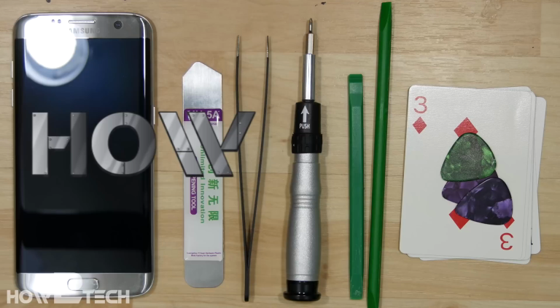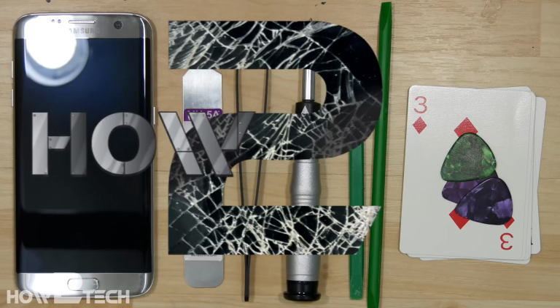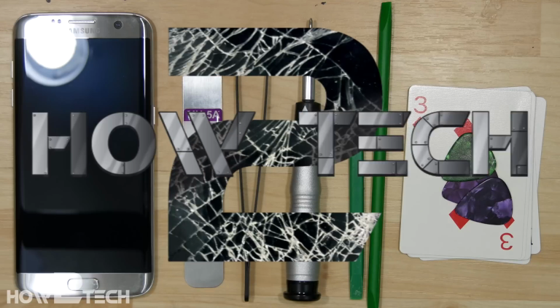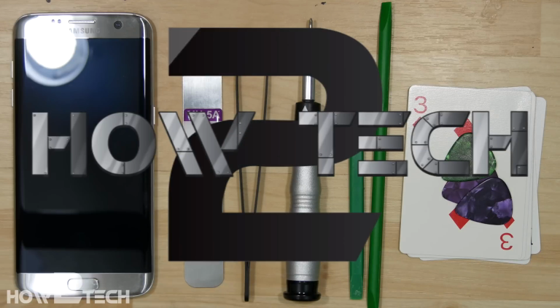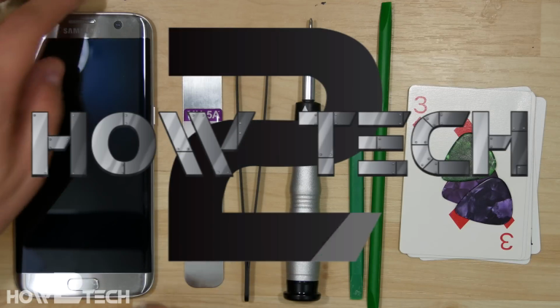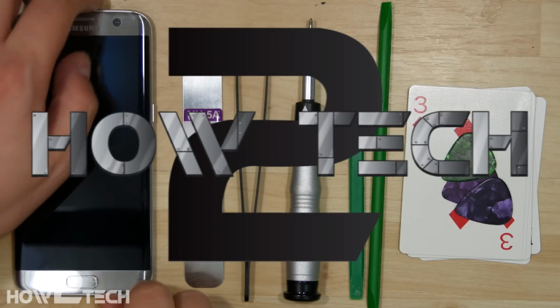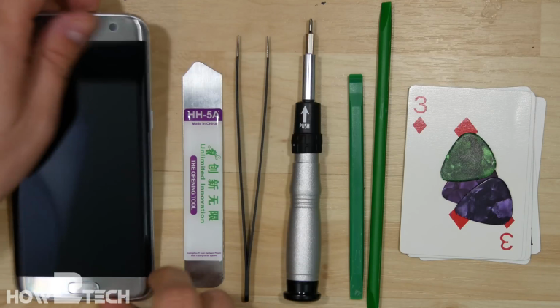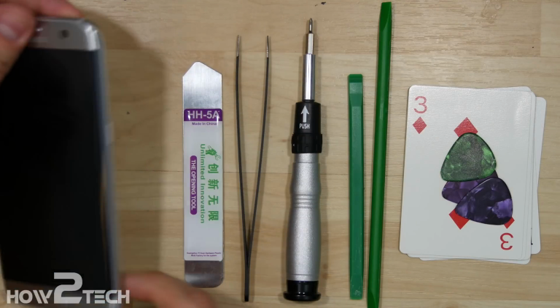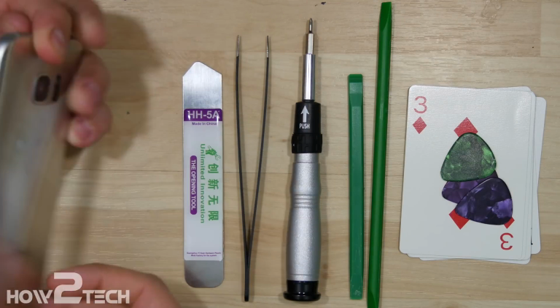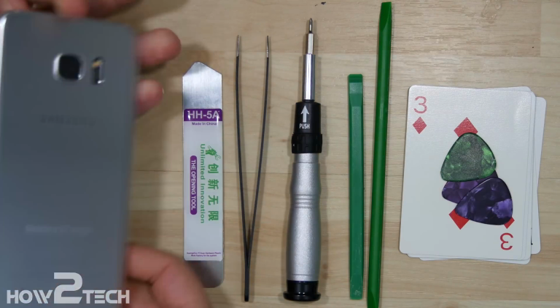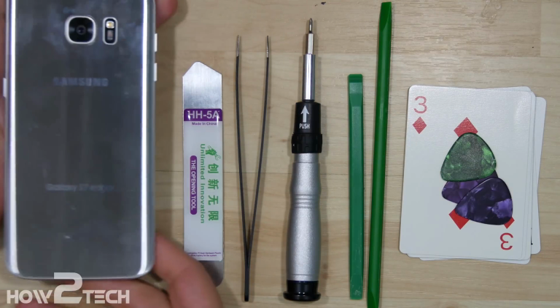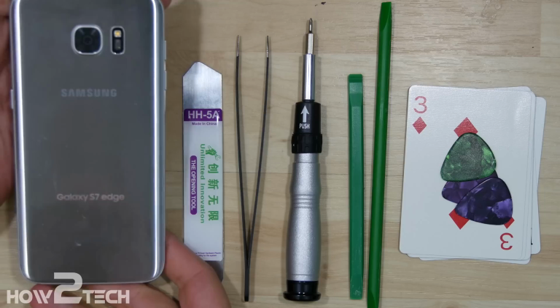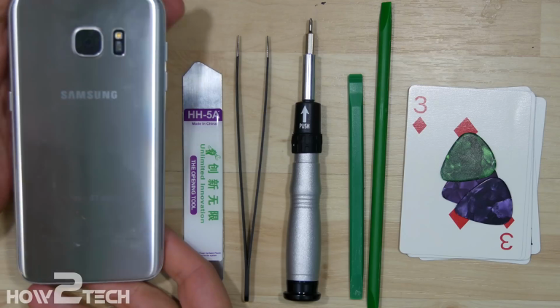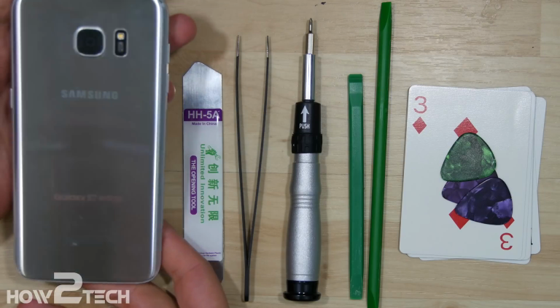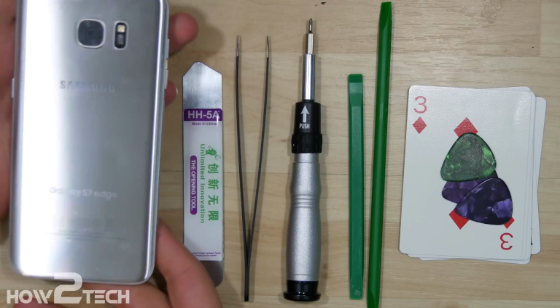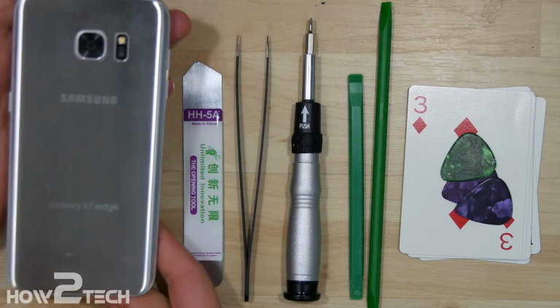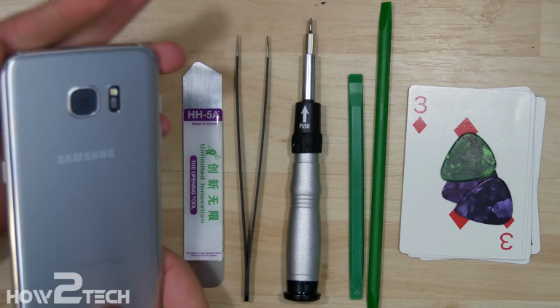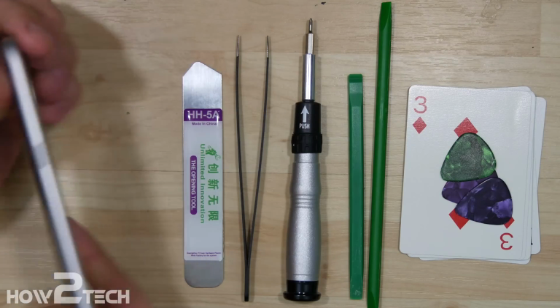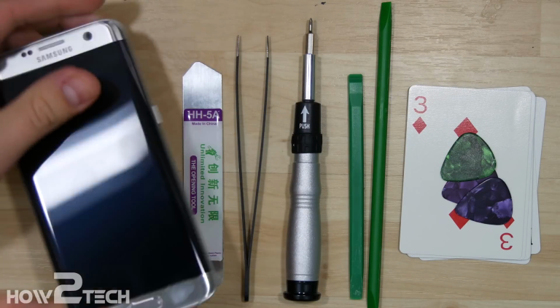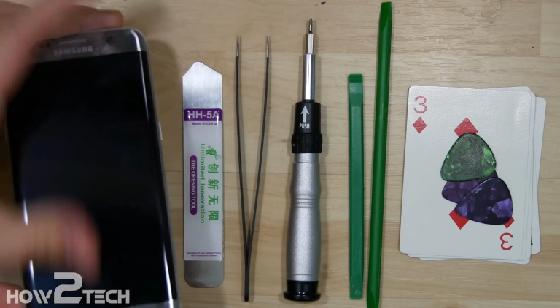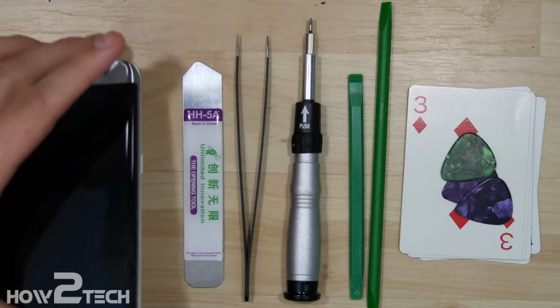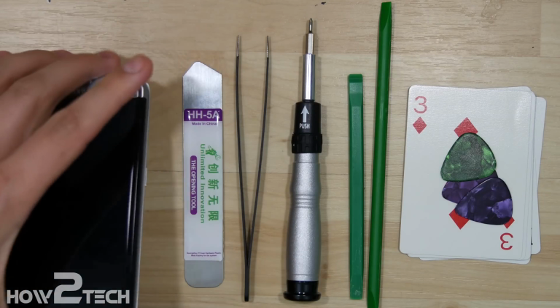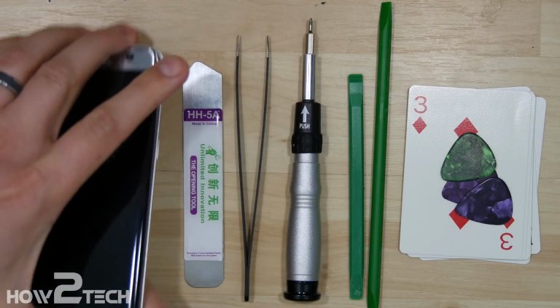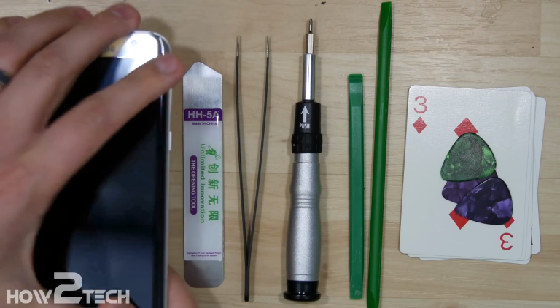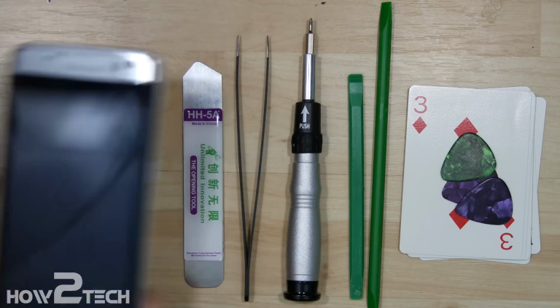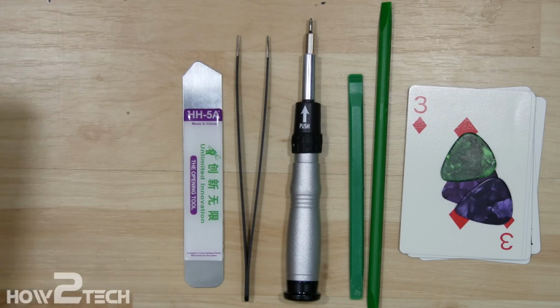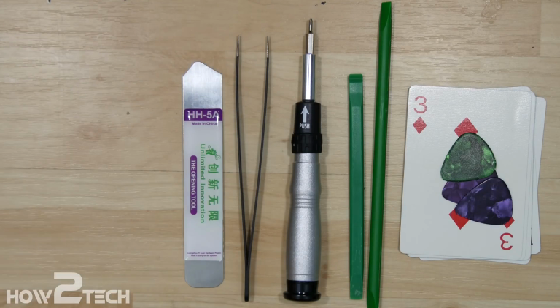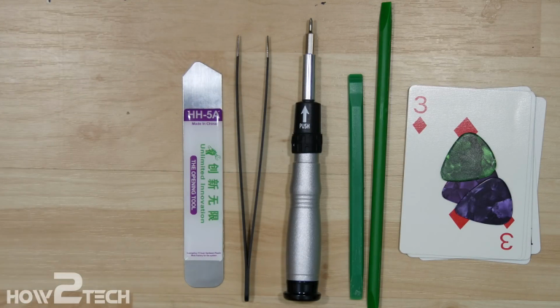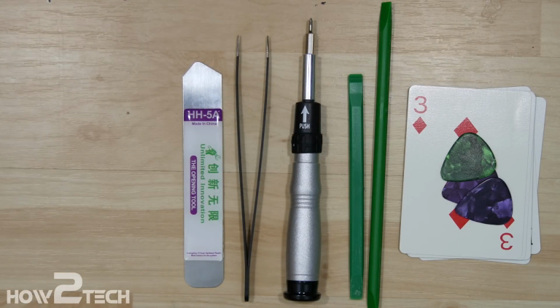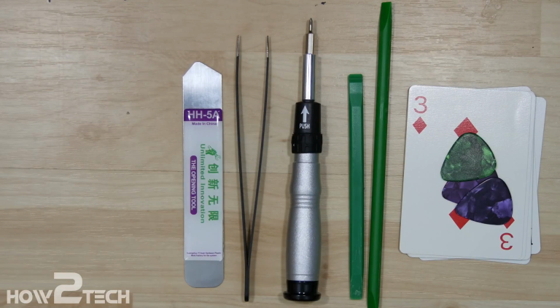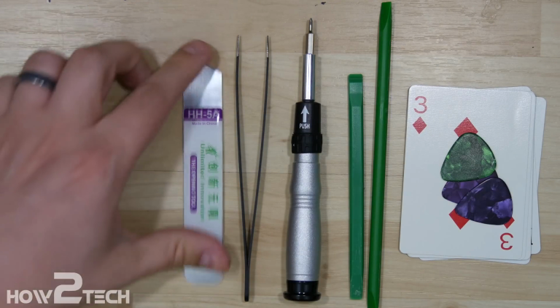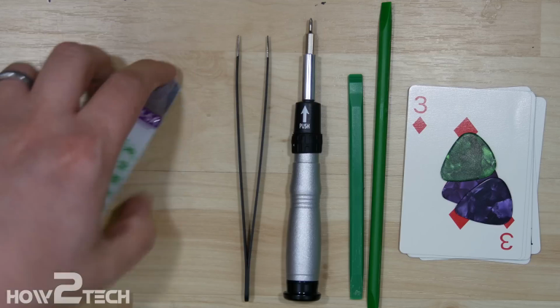What's up everybody, How to Tech. We got a Samsung Galaxy S7 Edge version. Got this phone just barely, so we're going to take it apart.